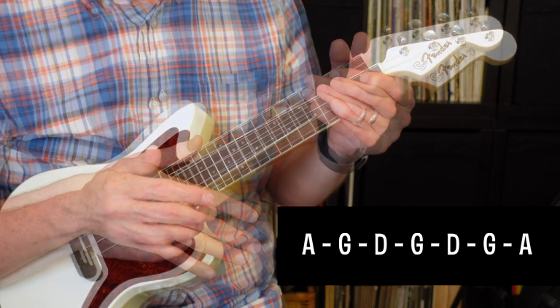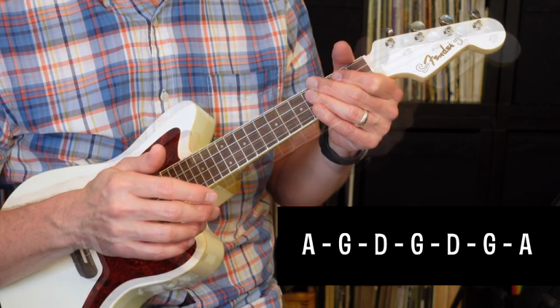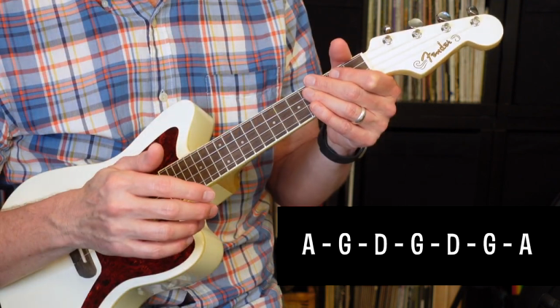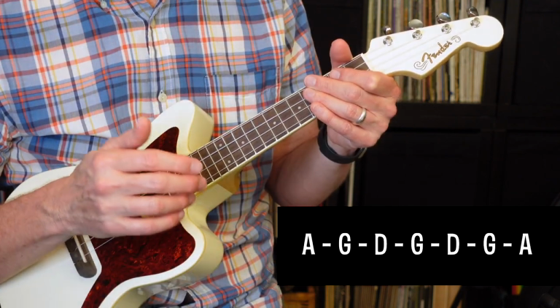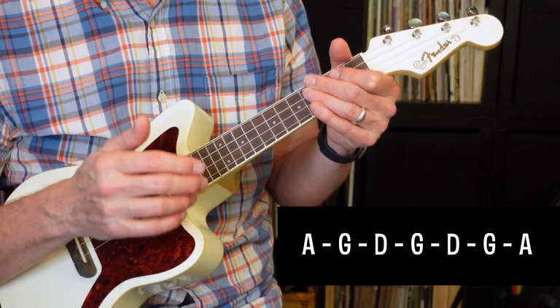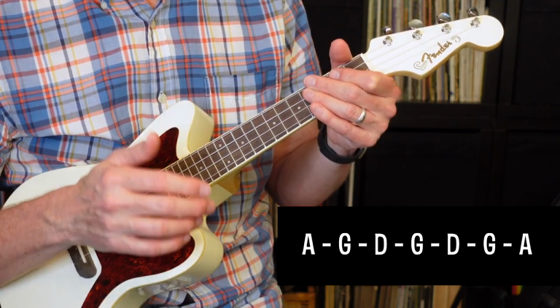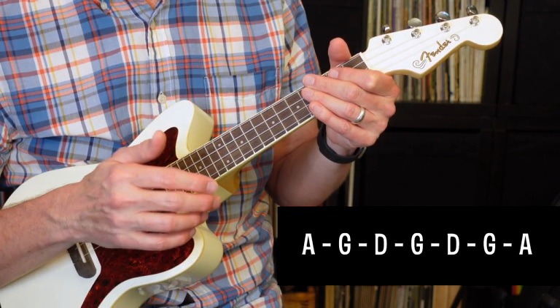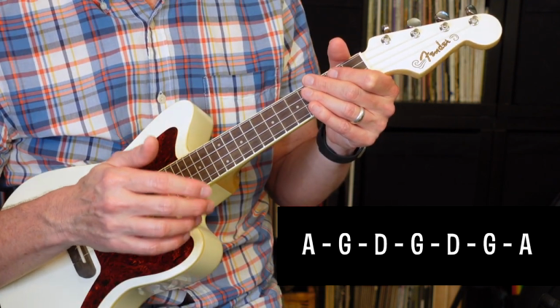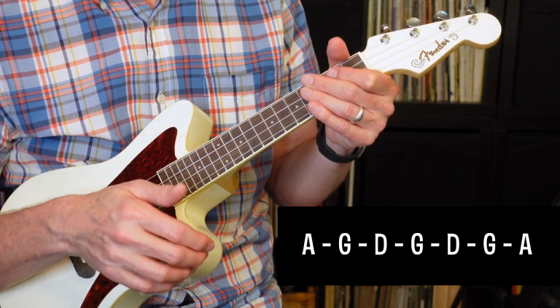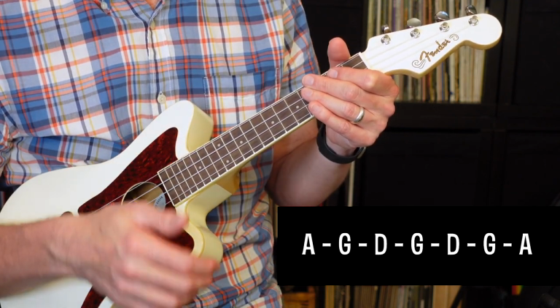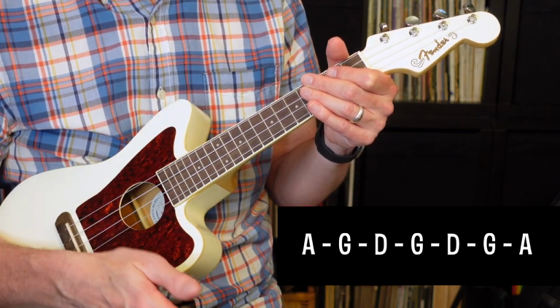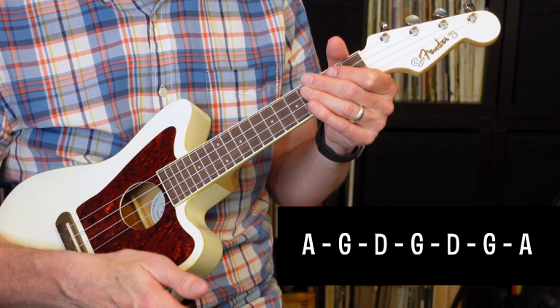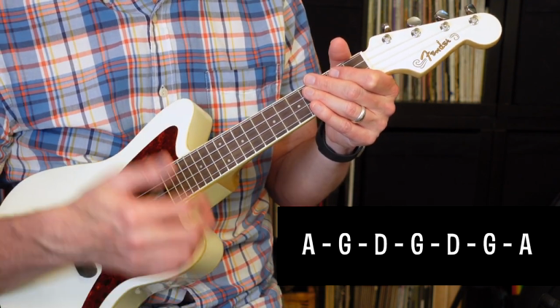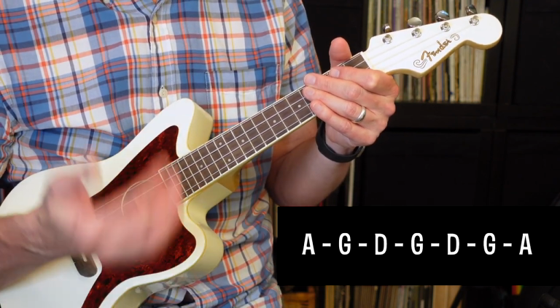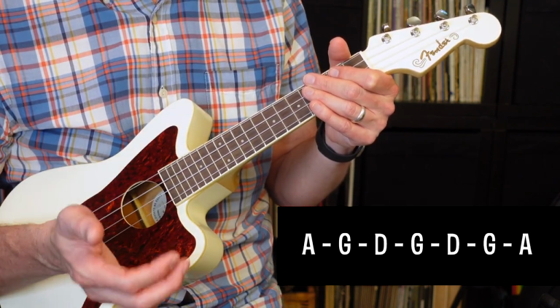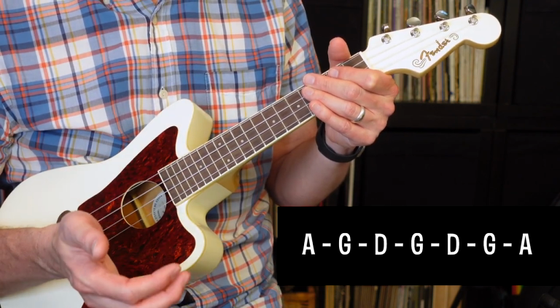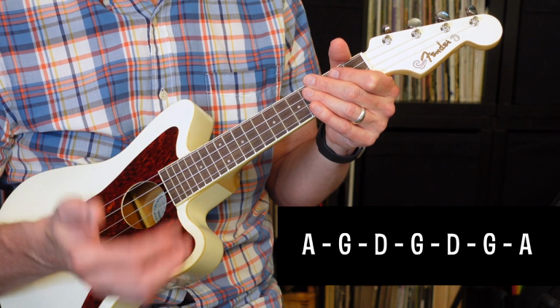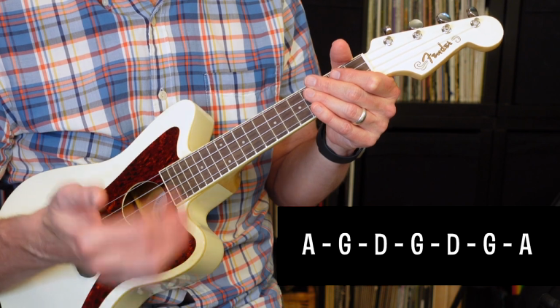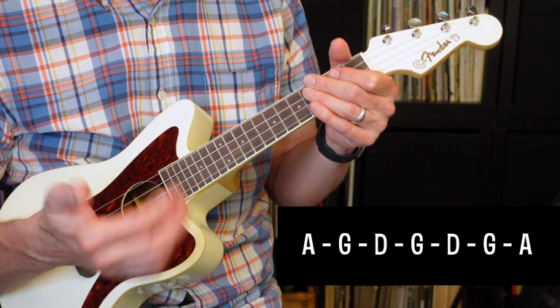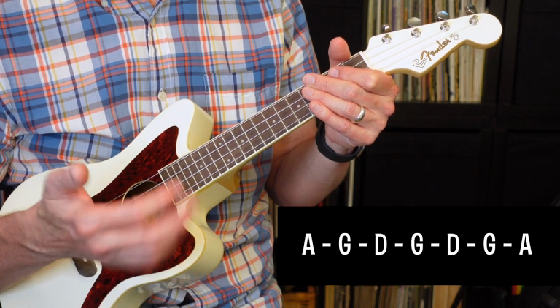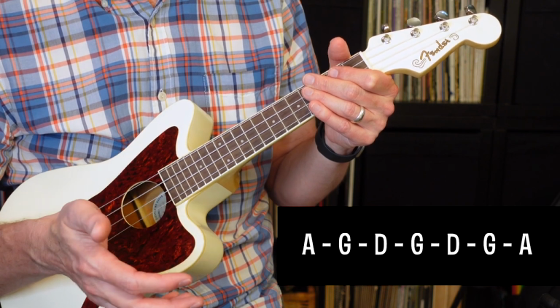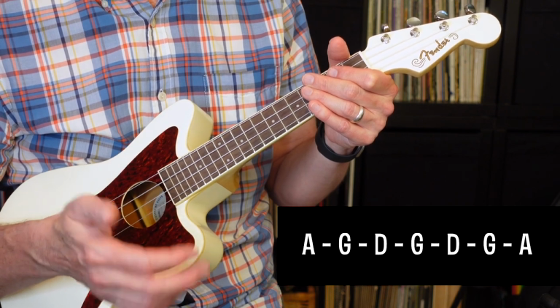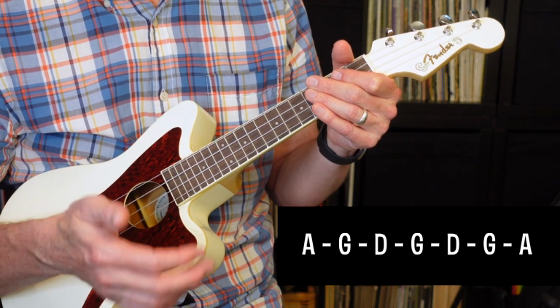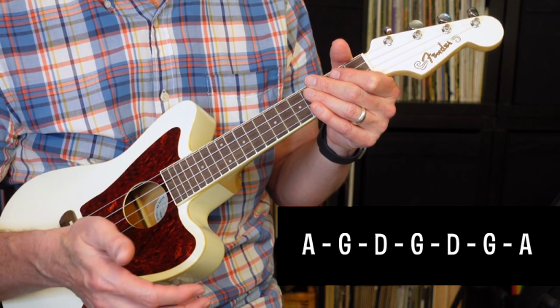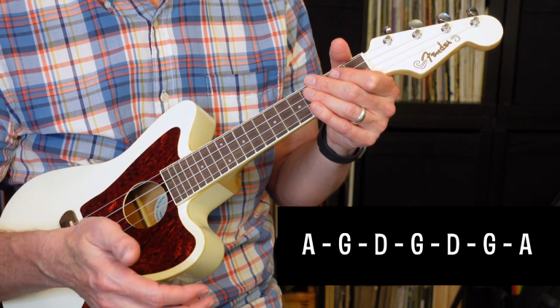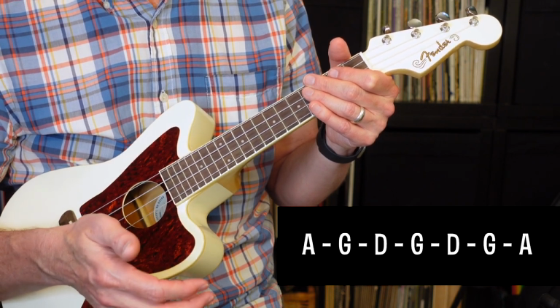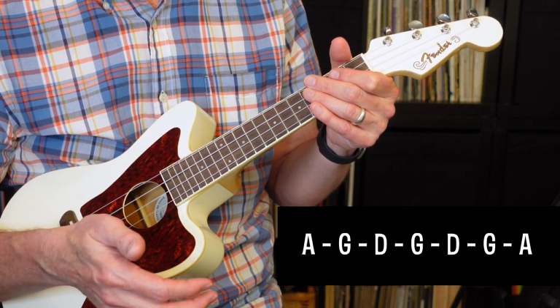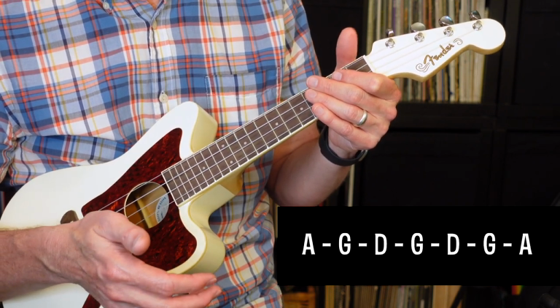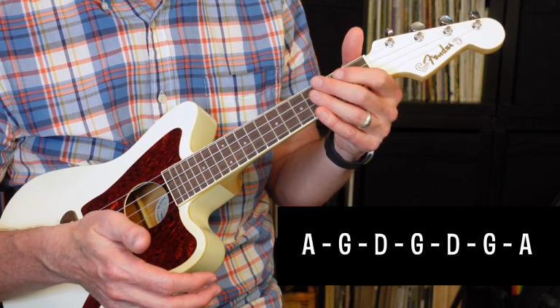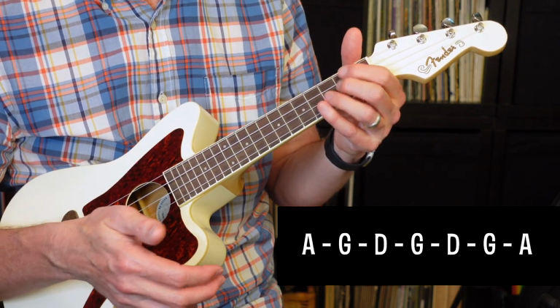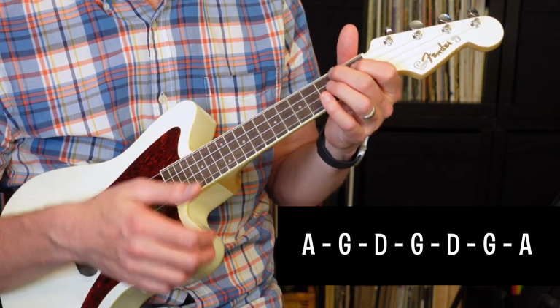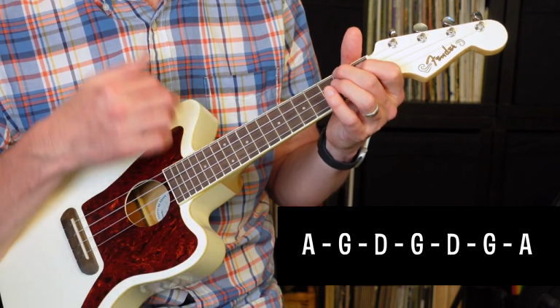The first verse has the same chords as the intro, and it's going to play through four times. But the last time through, it's just going to stay on the G for two measures. So it'll sound like this.